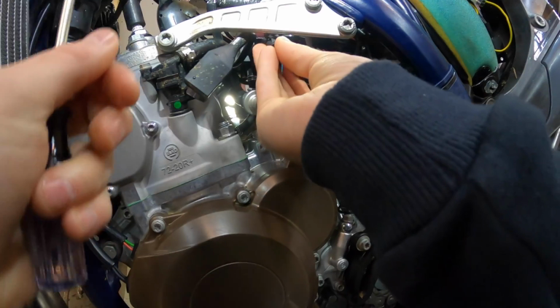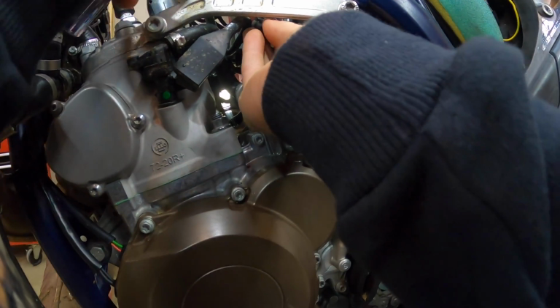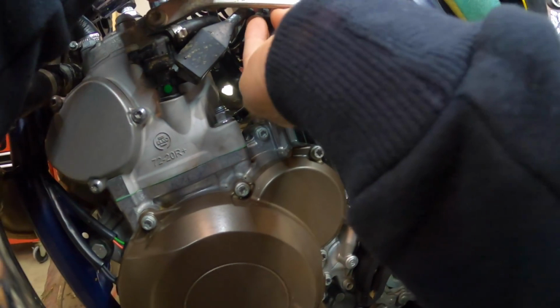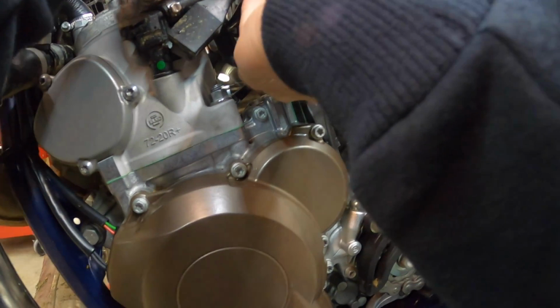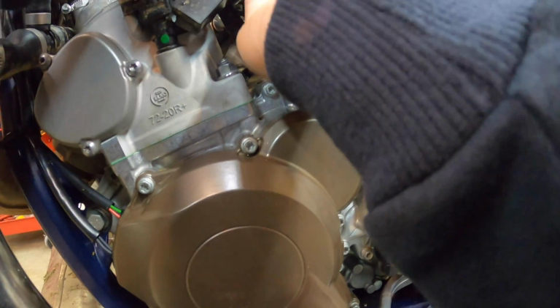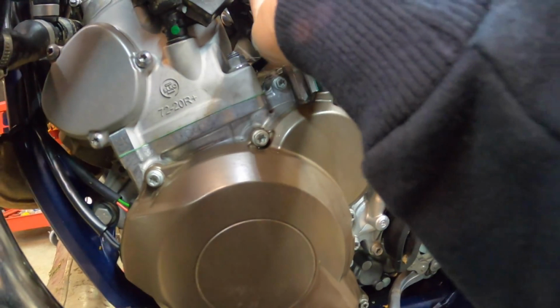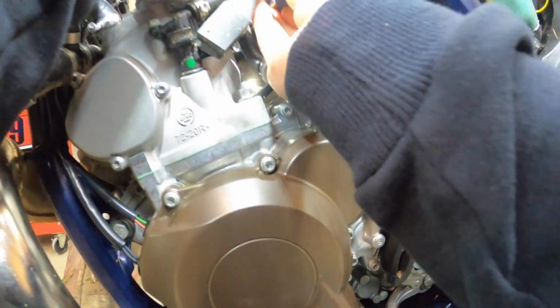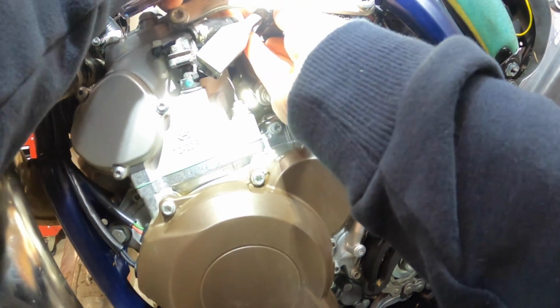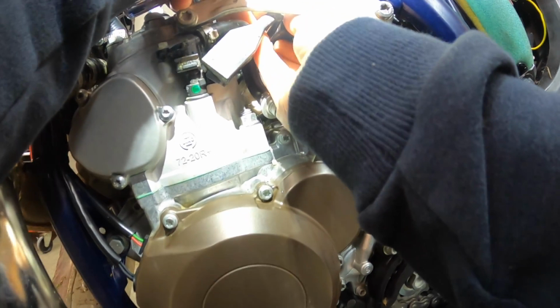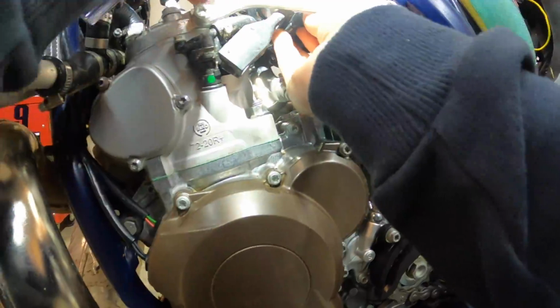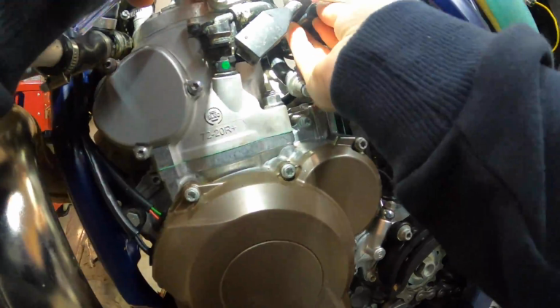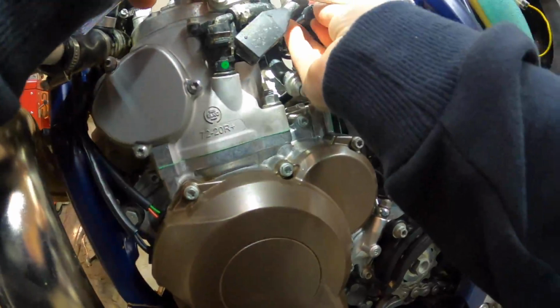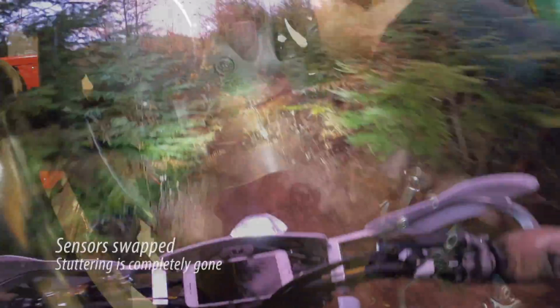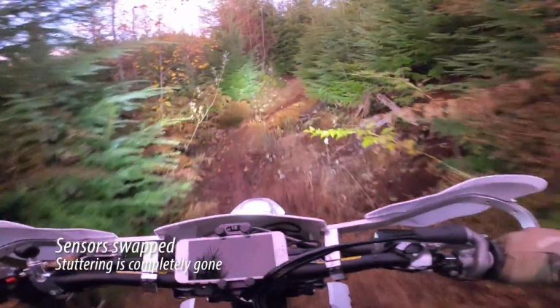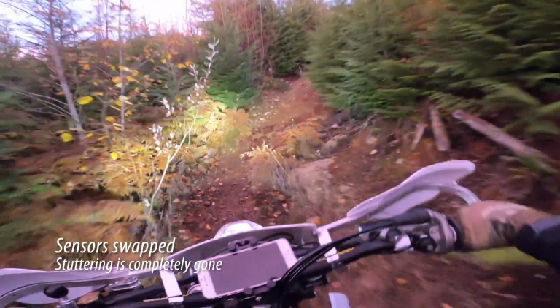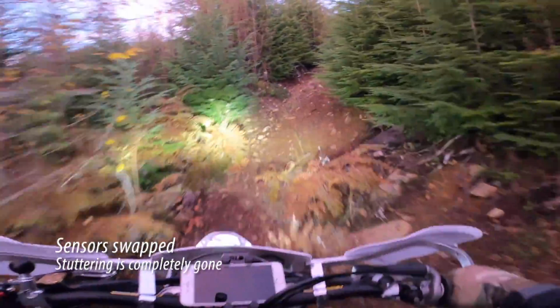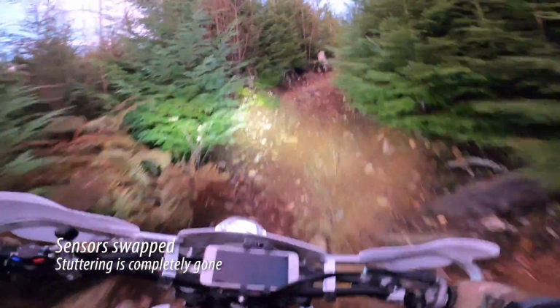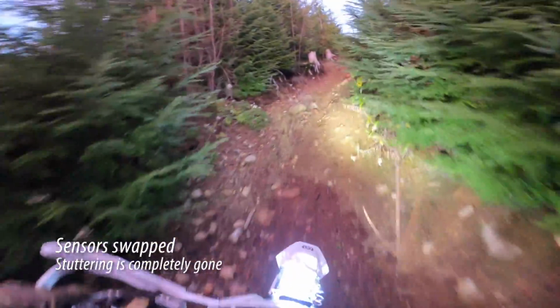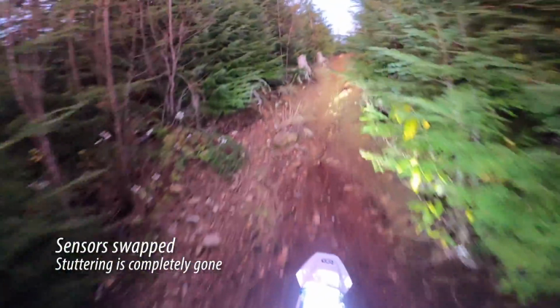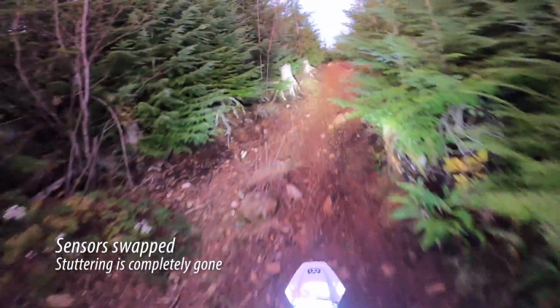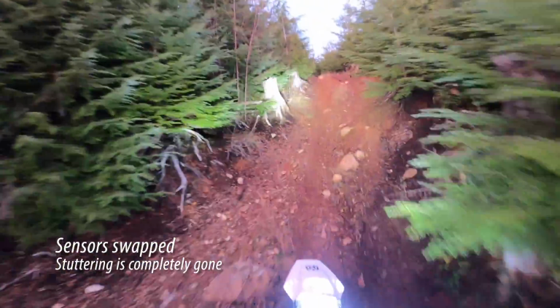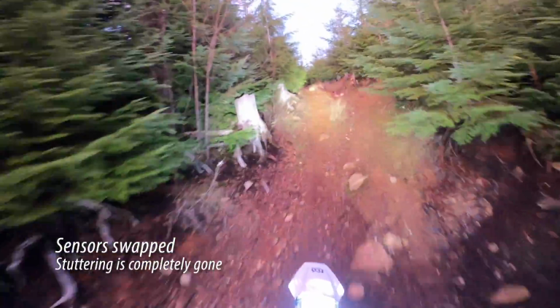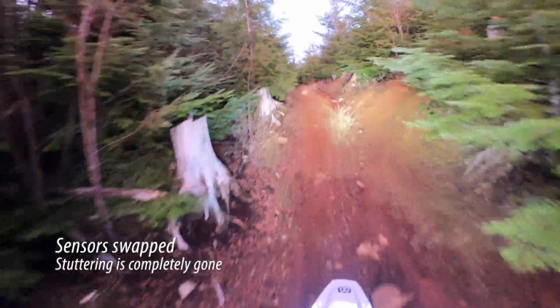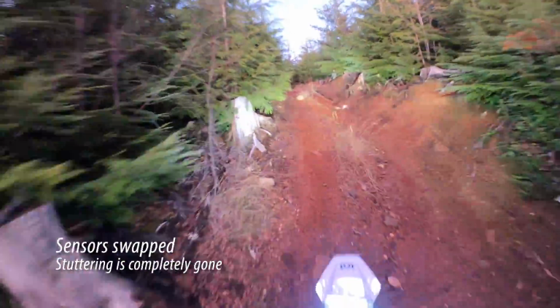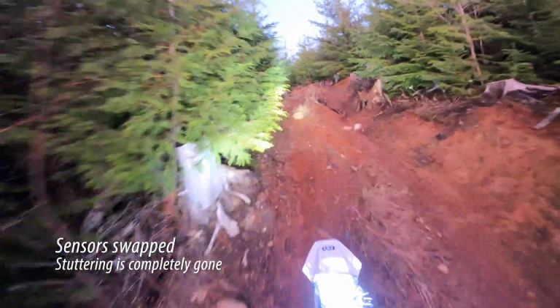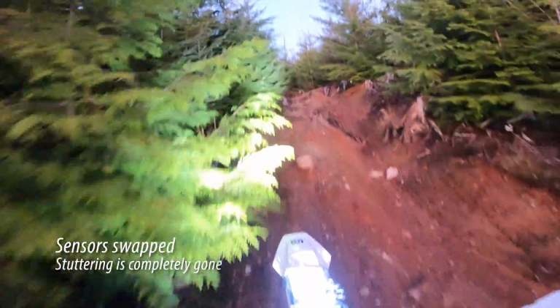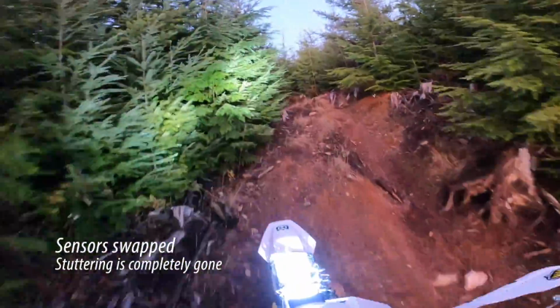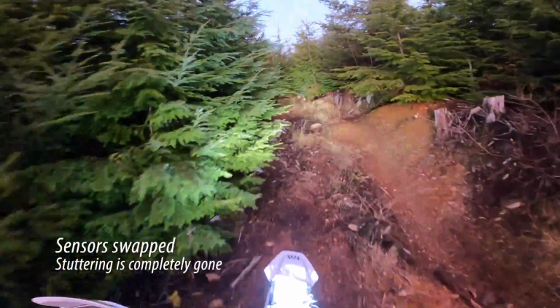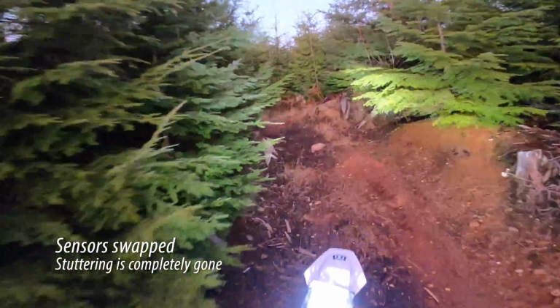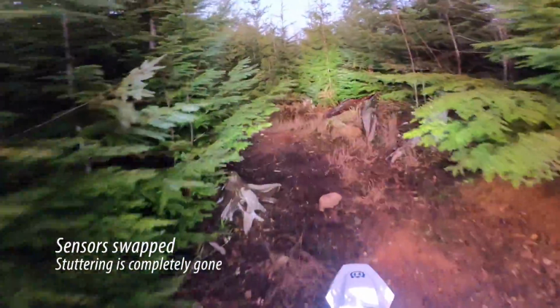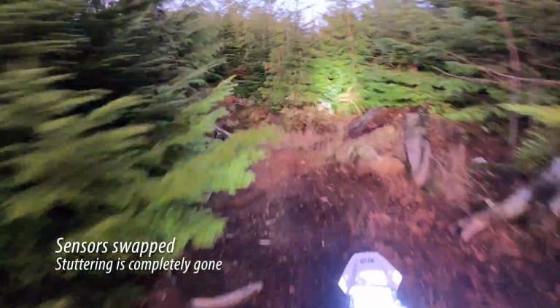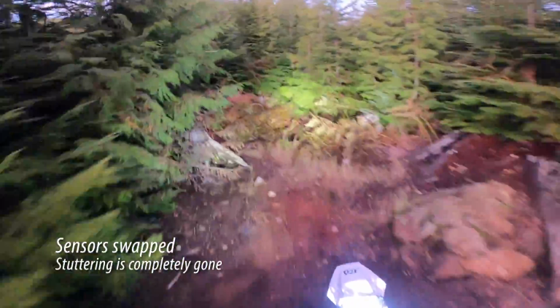Now that I've got the sensor swapped, I went ahead and took the bike out for a ride and found that it runs significantly better. All of the stuttering and hesitation is completely gone. In fact, it runs better than the day I bought it even.